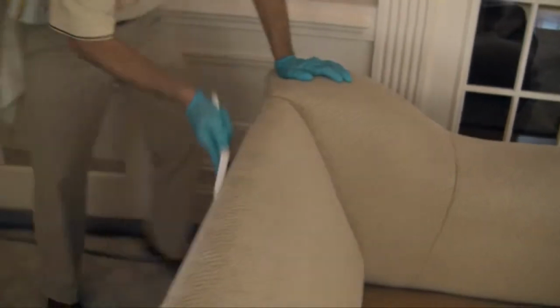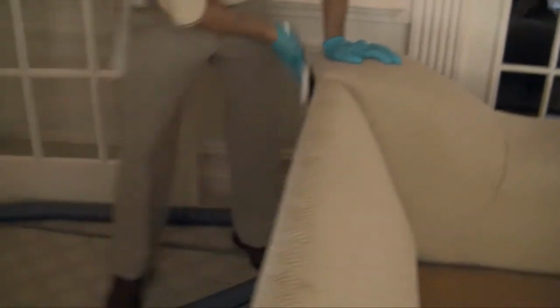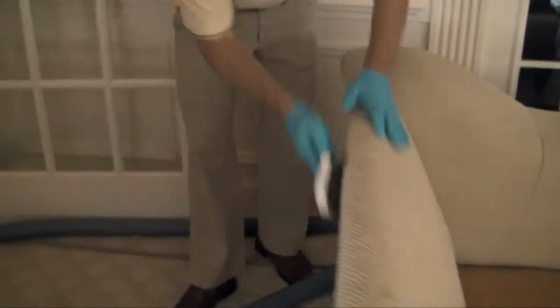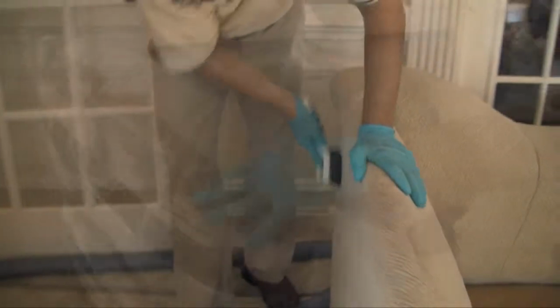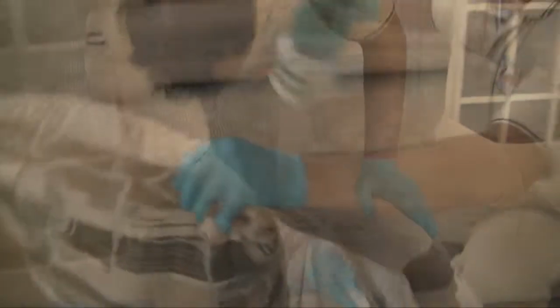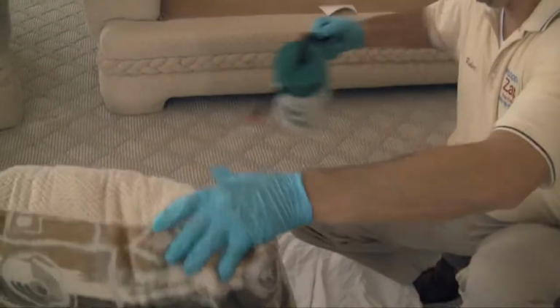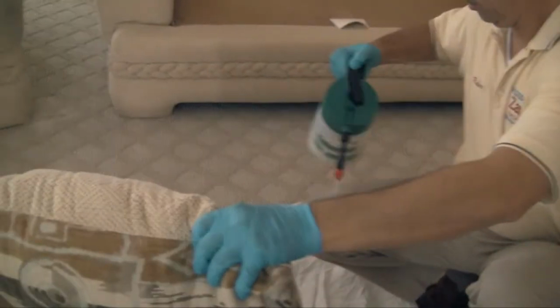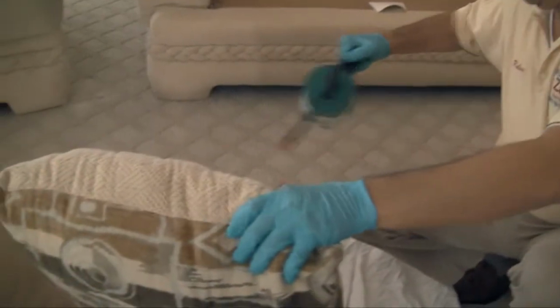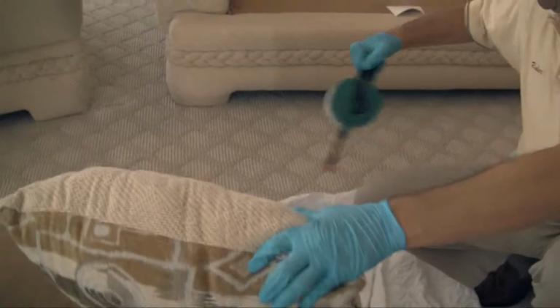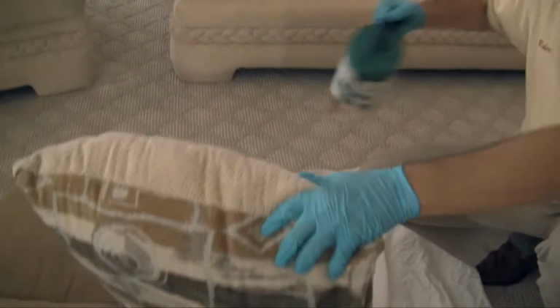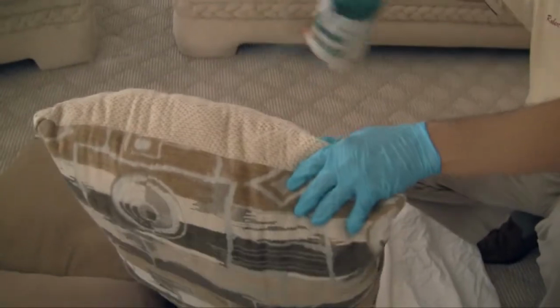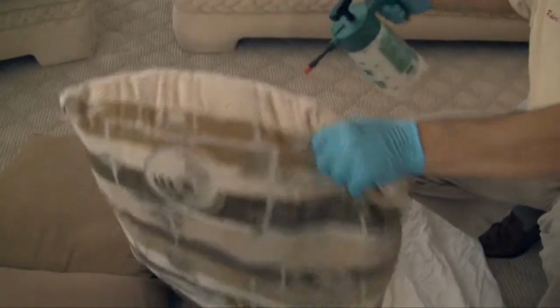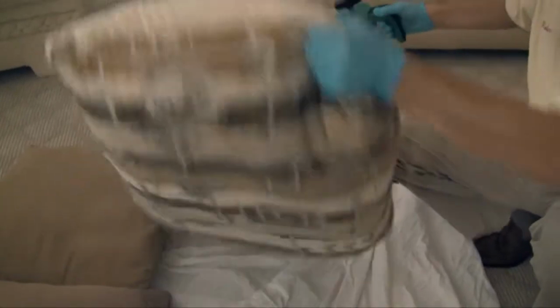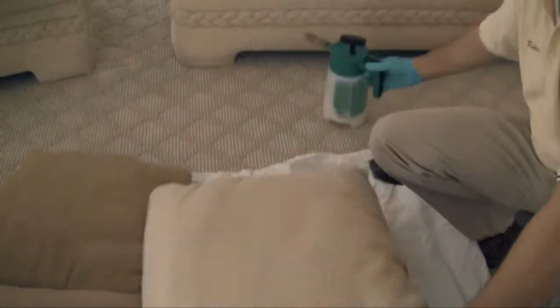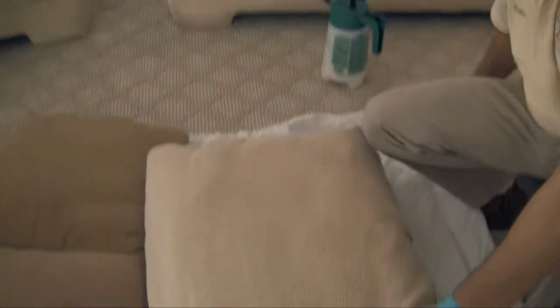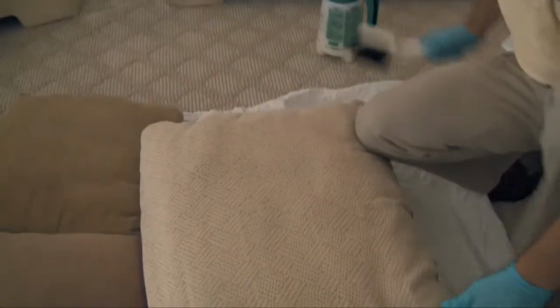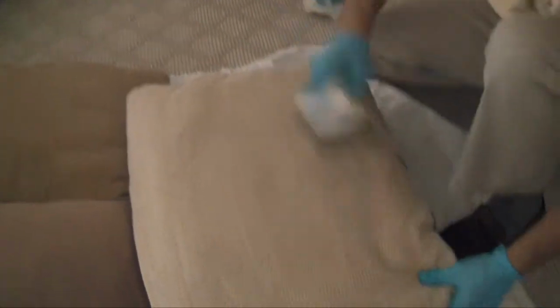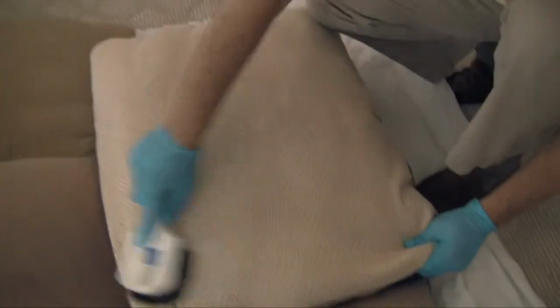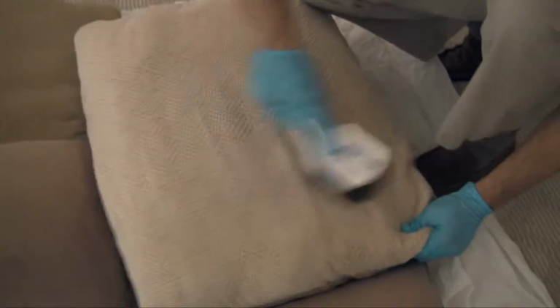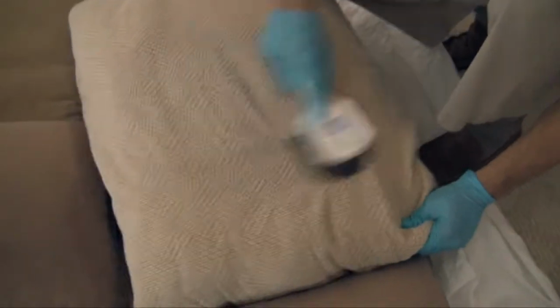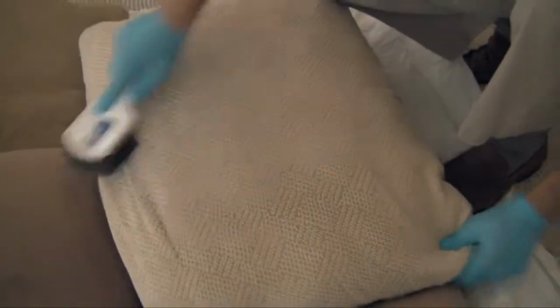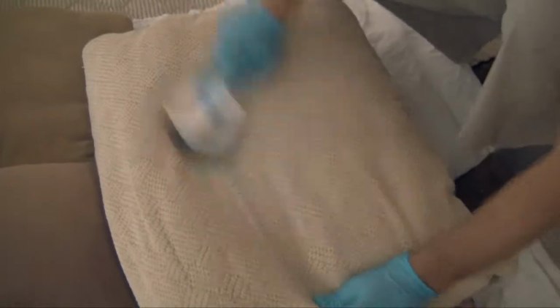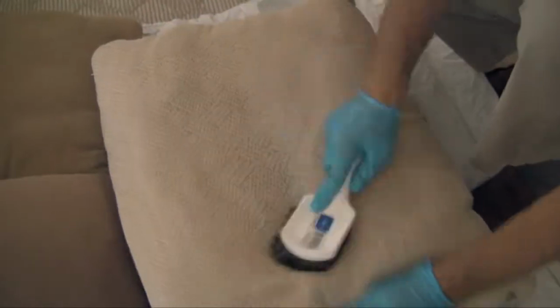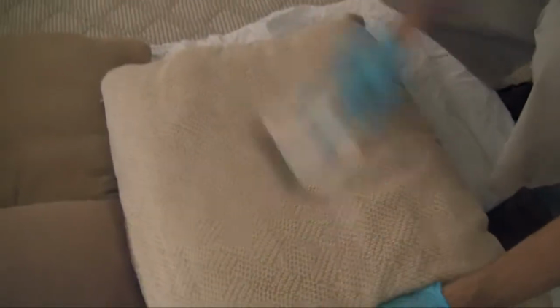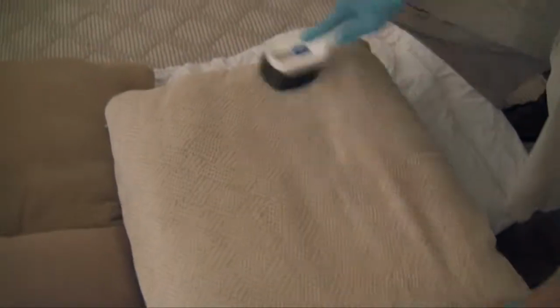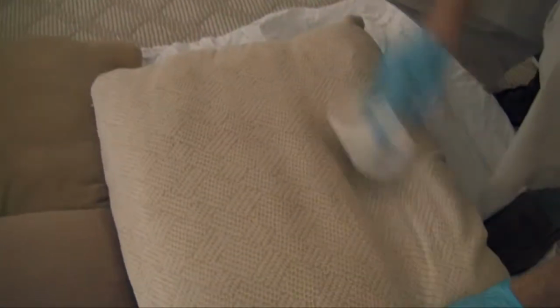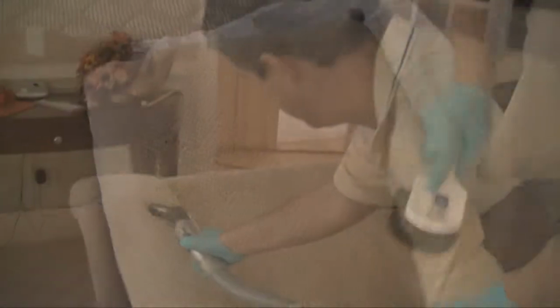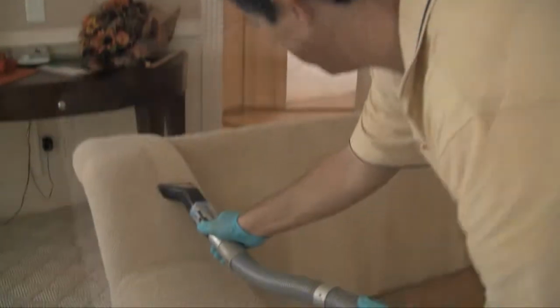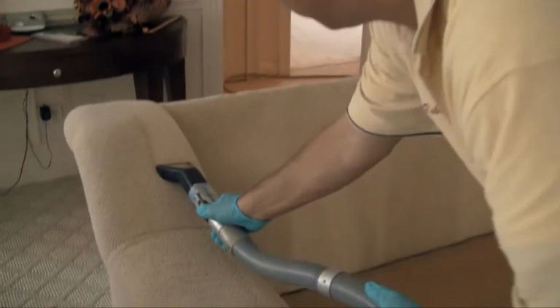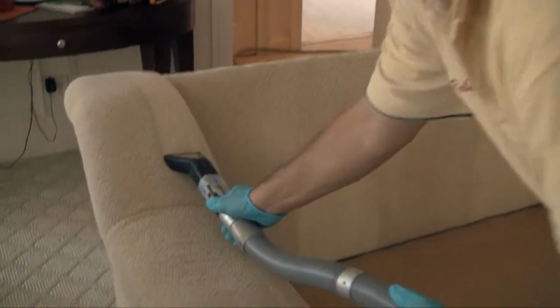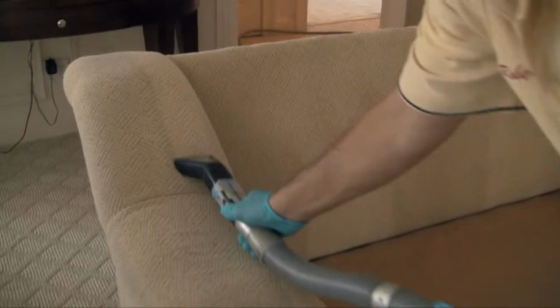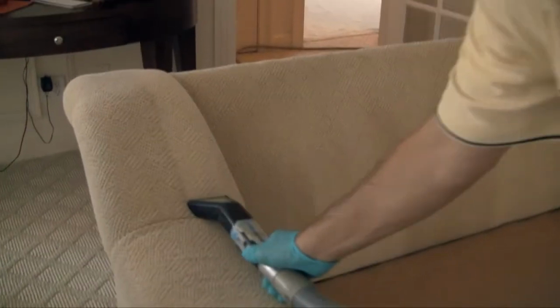We agitate thoroughly with a horsehair brush, paying attention to the pillows as seen here, as they're often tossed around and are thereby introduced to soils that the main upholstery is not. Once all the areas have been prepped, it's time to get to cleaning.